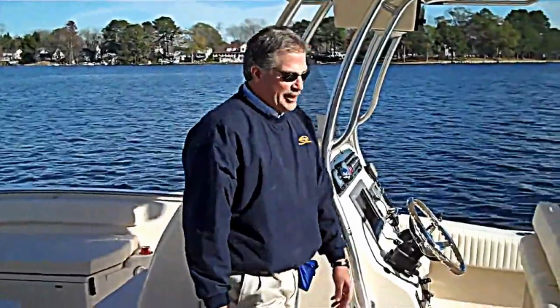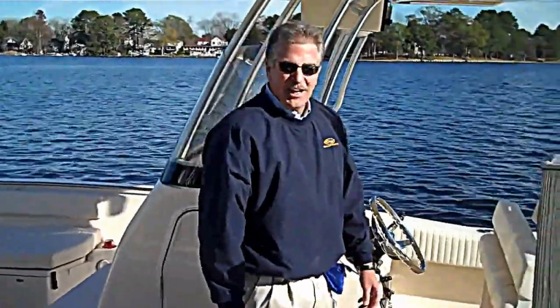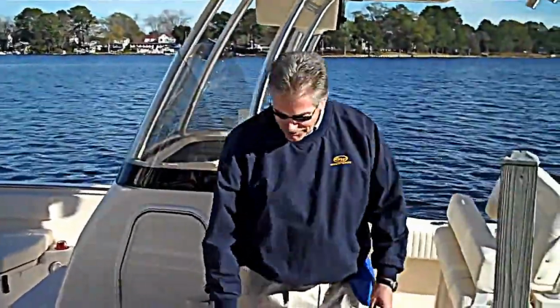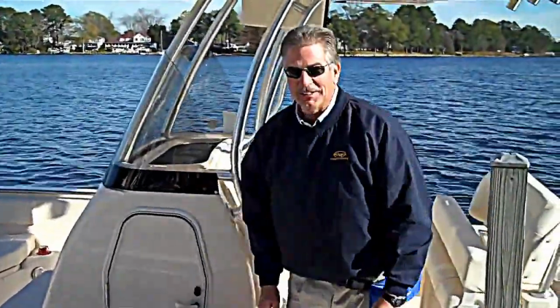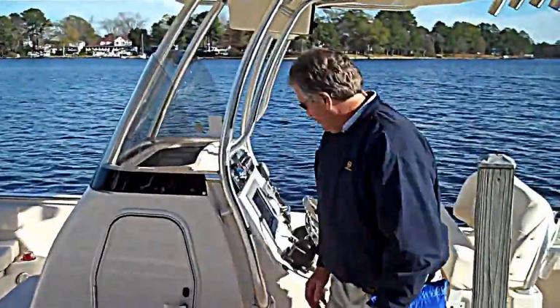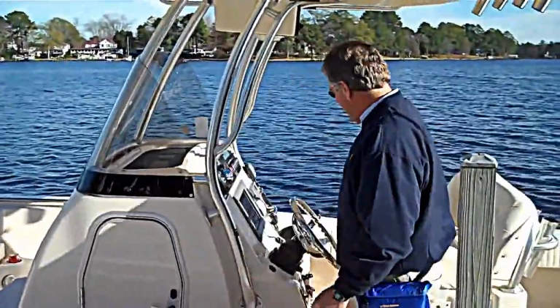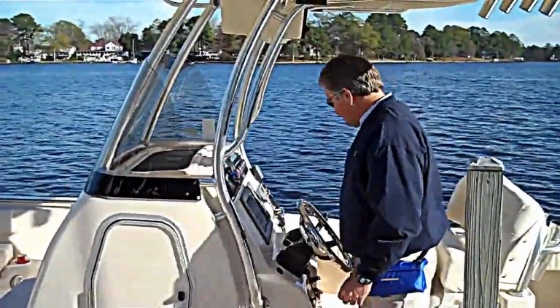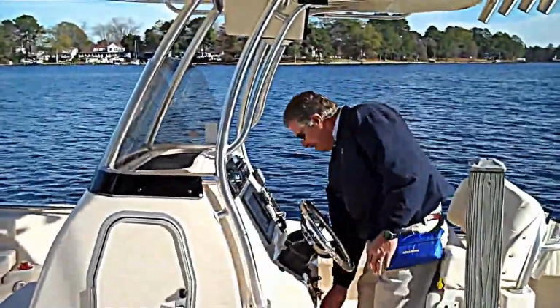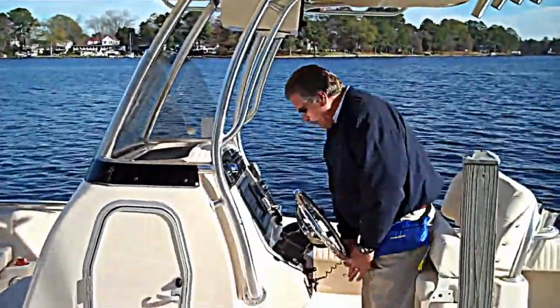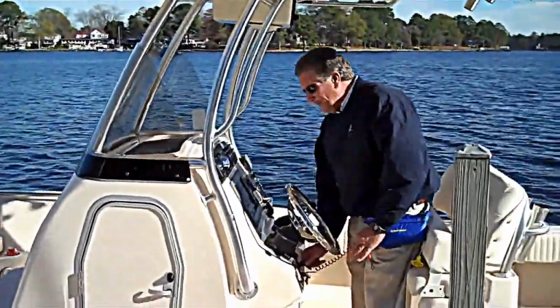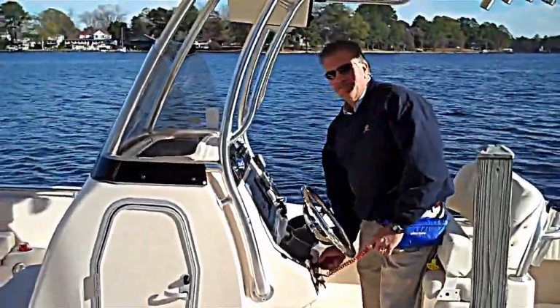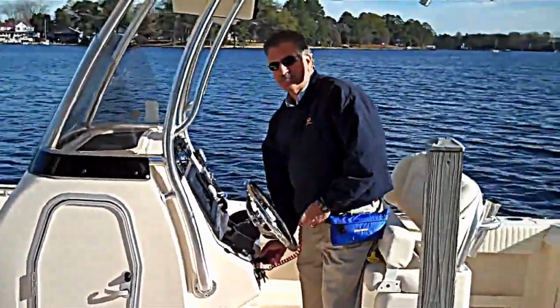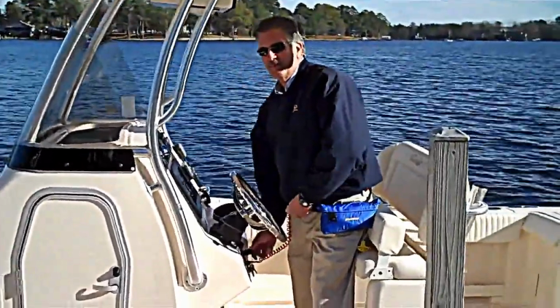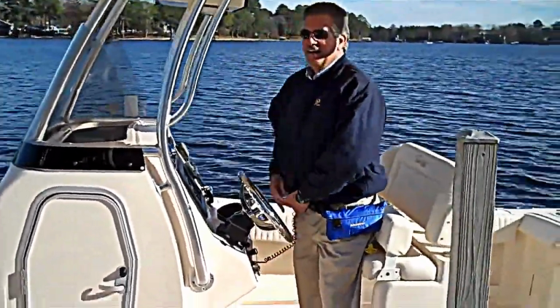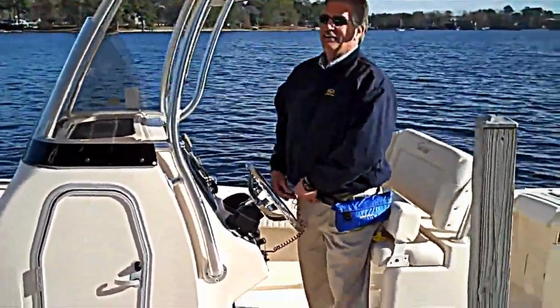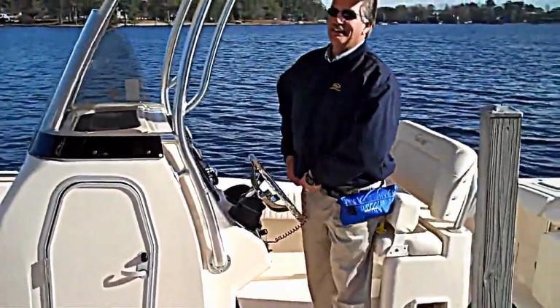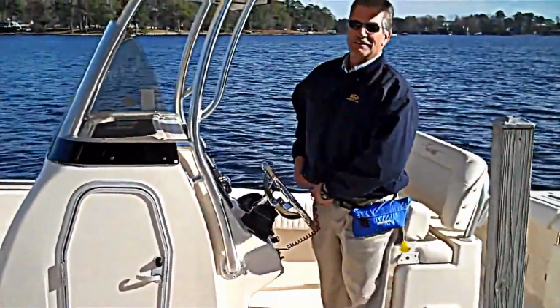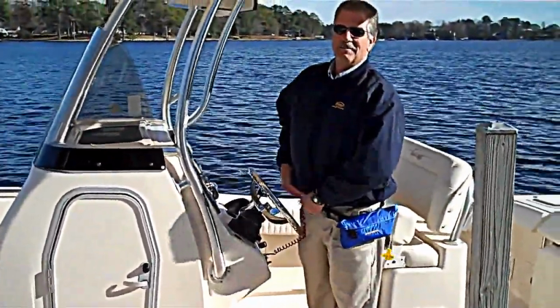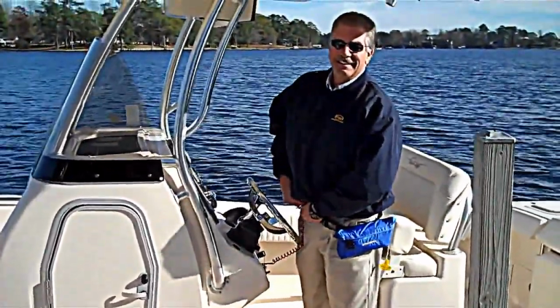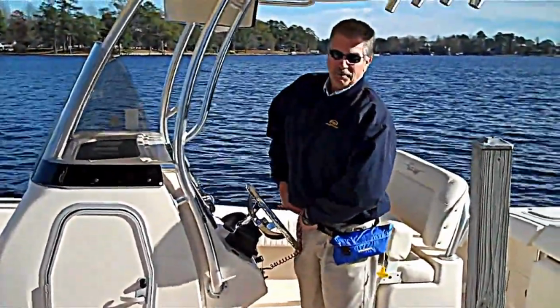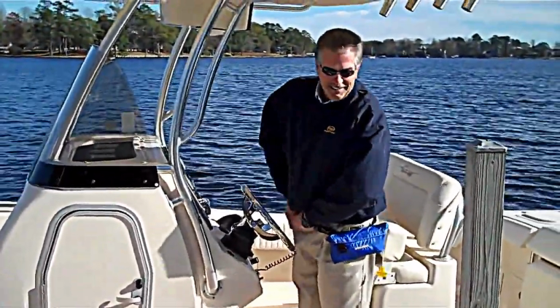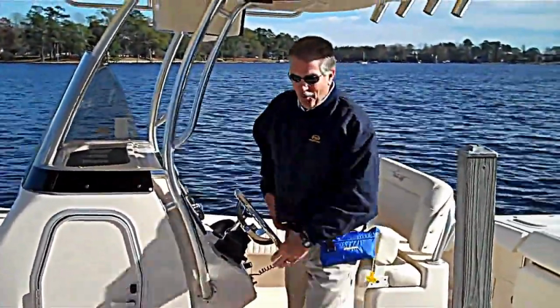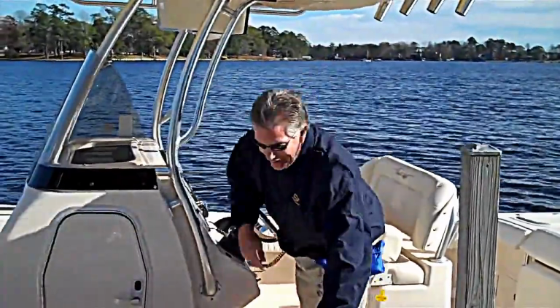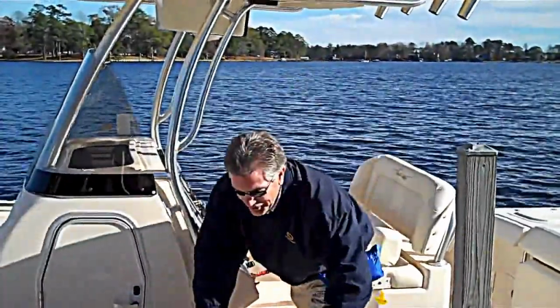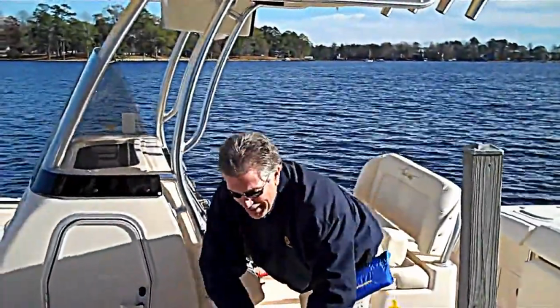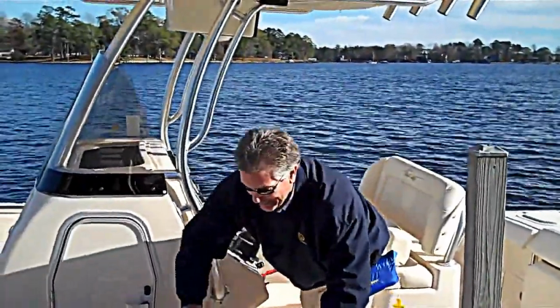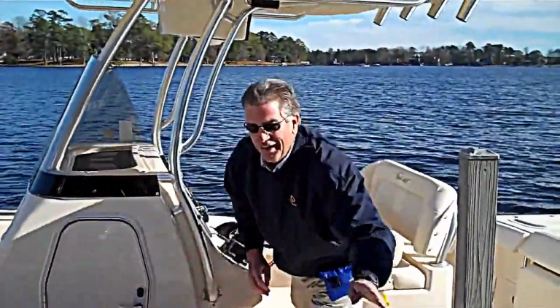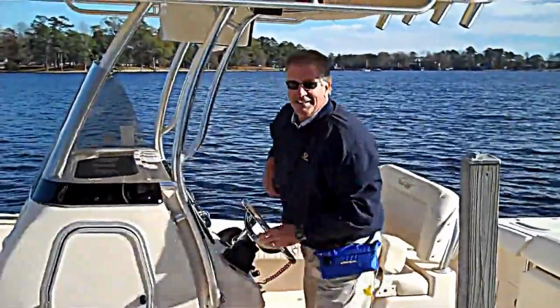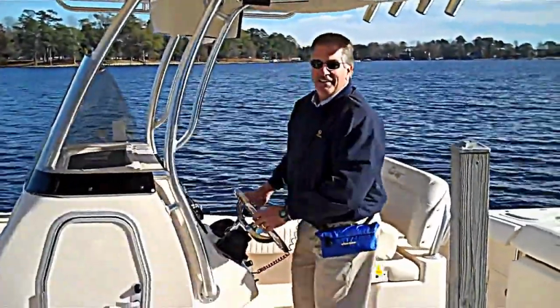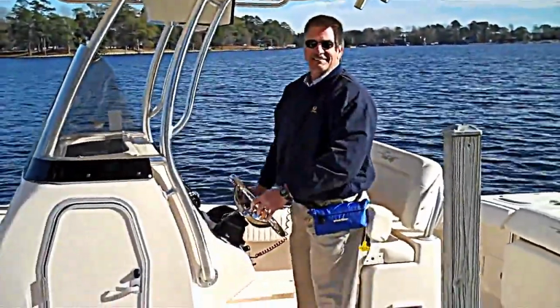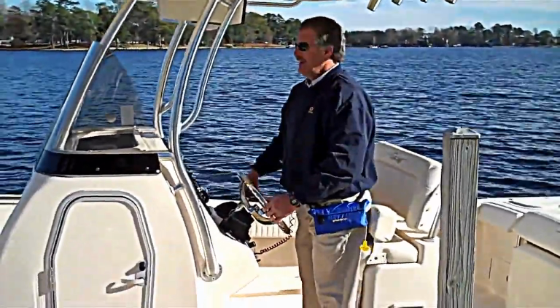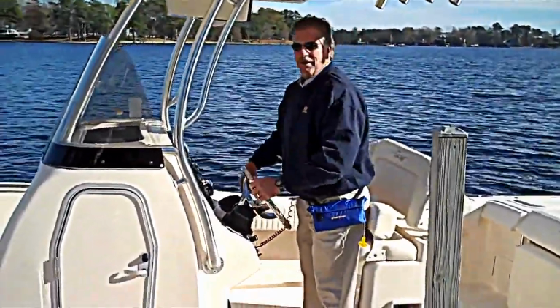Sure am glad you guys spent some time with me today going through the boat. Hope you enjoyed that. I know that summer time is coming and you're going to spend a lot of time on the water — and just maybe I'll see you out there. Happy boating.